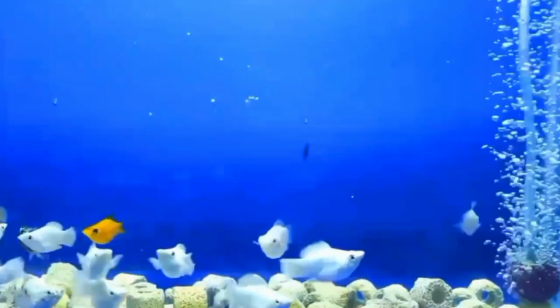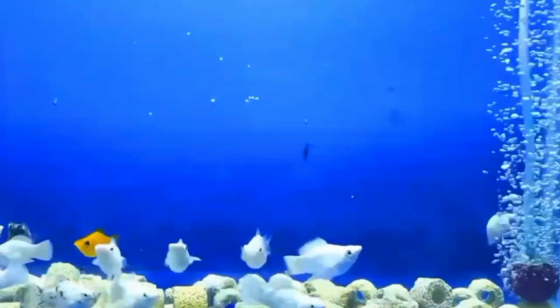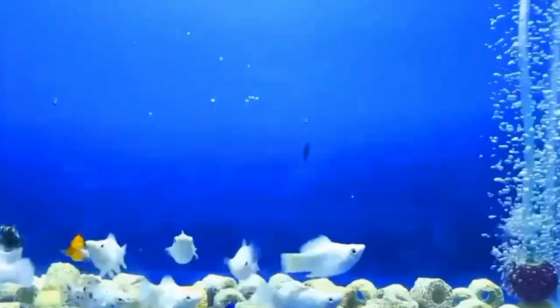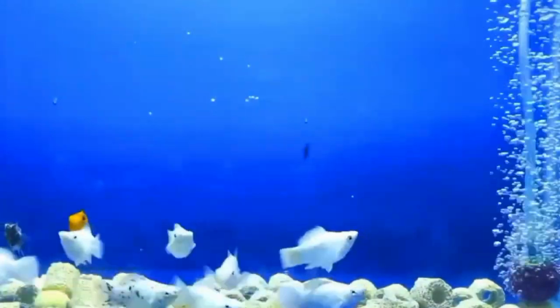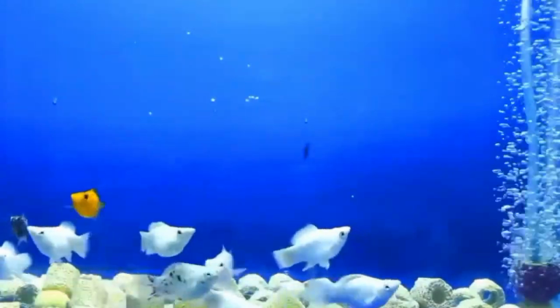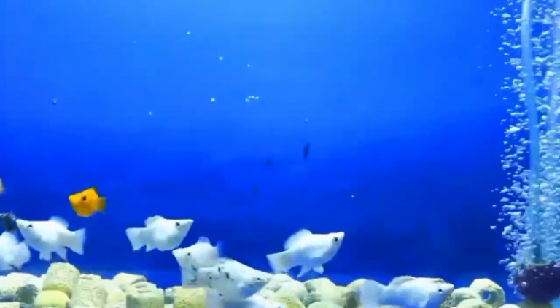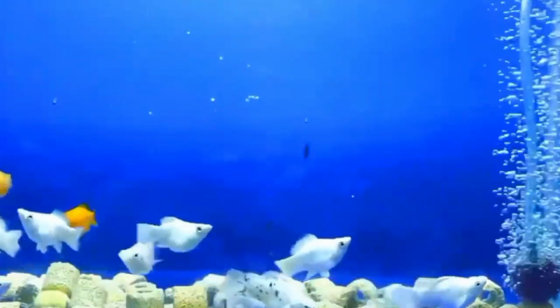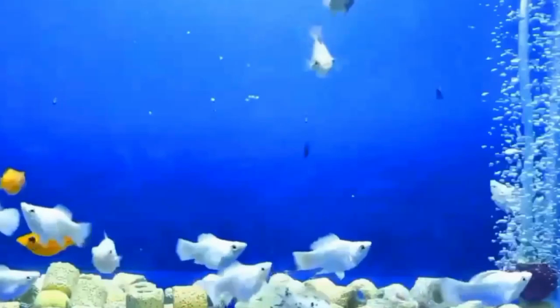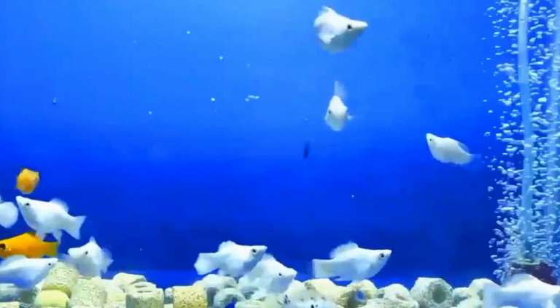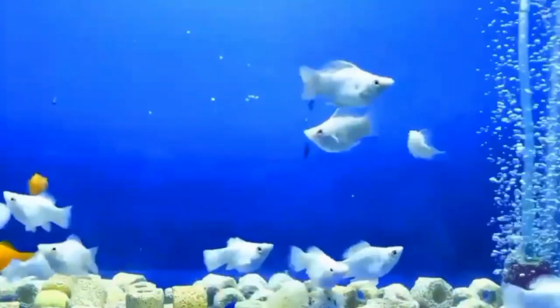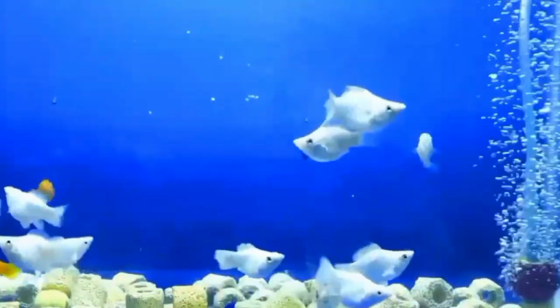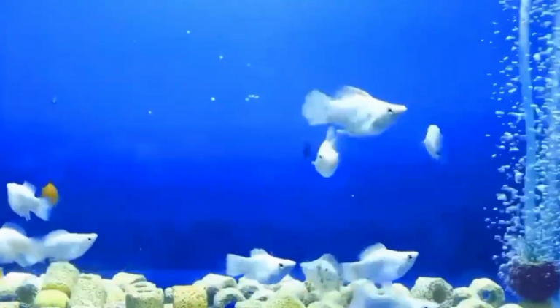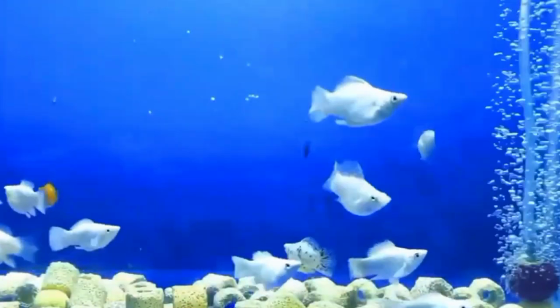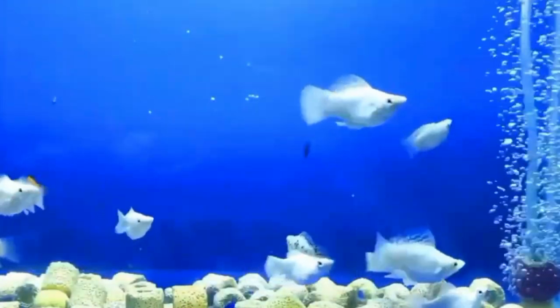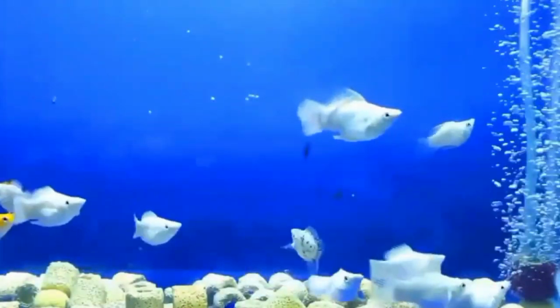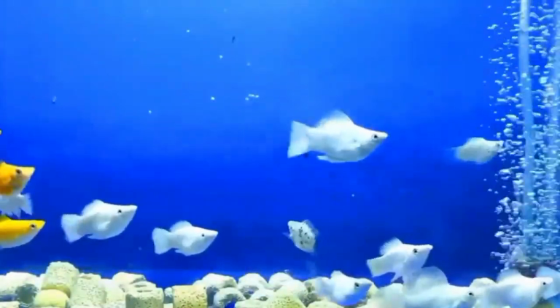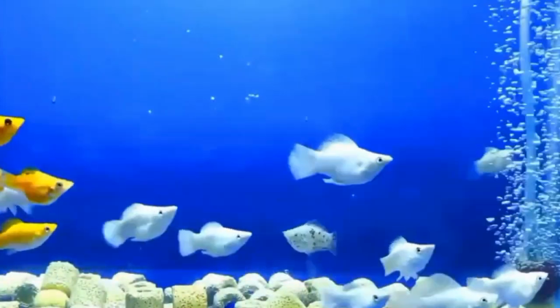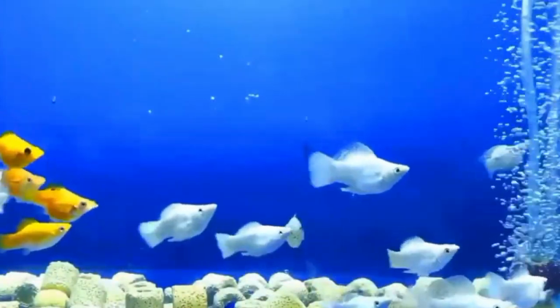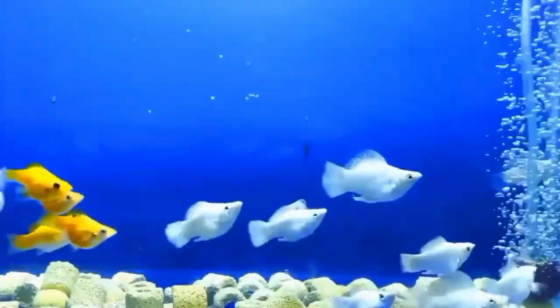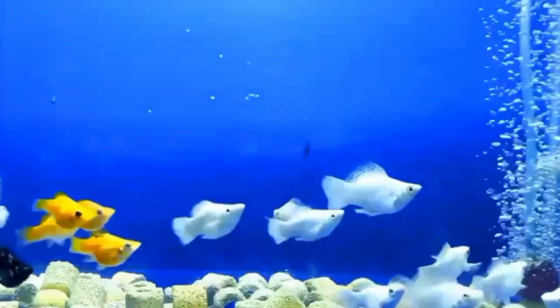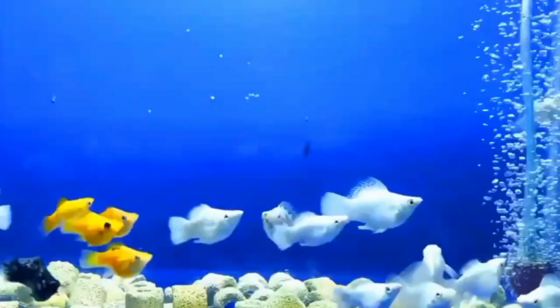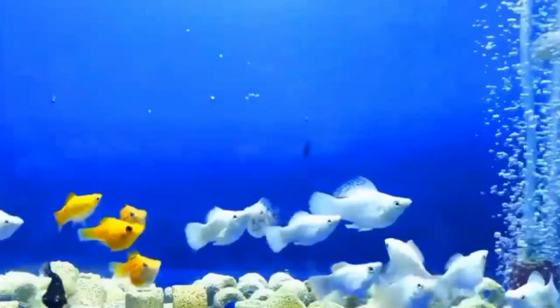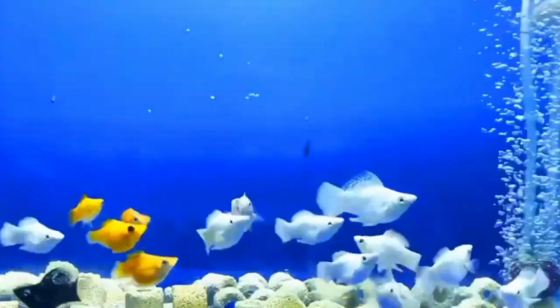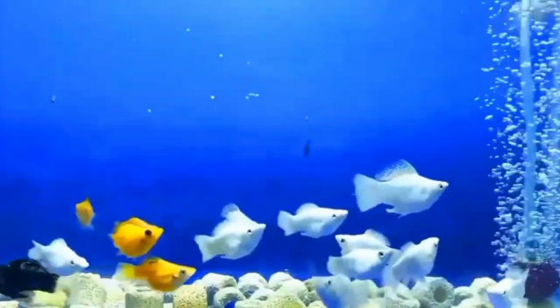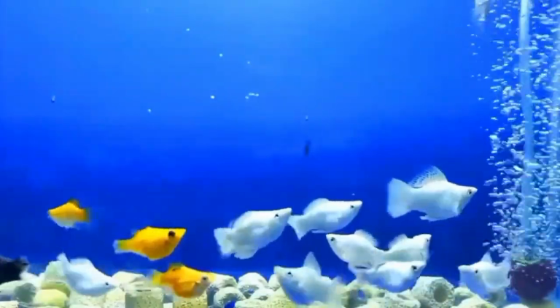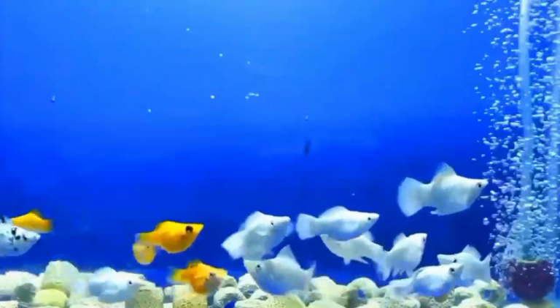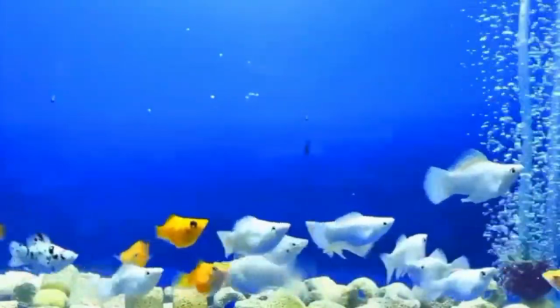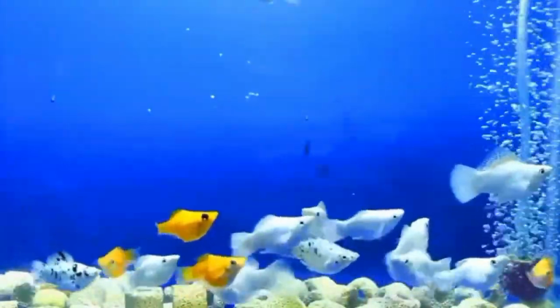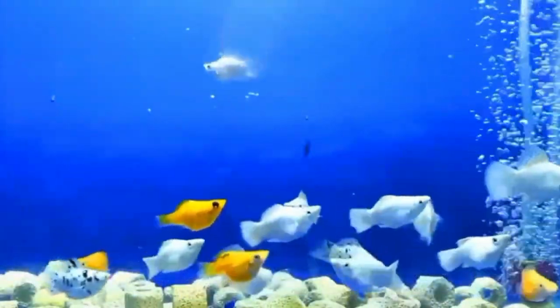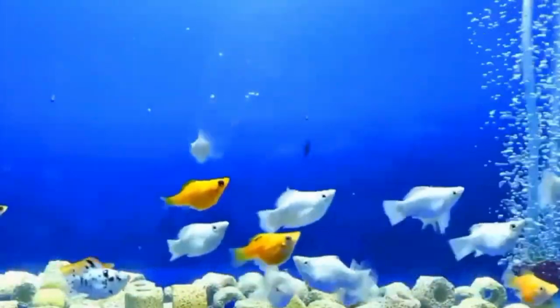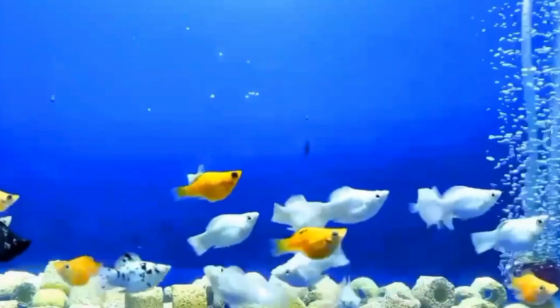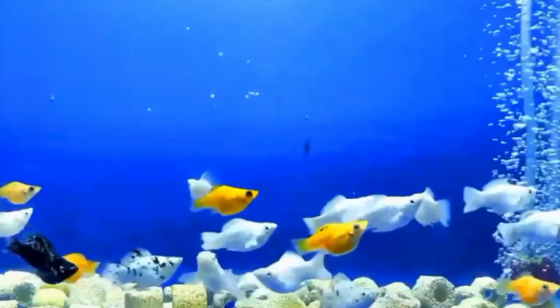Number three is coloration. In some cases, males and female balloon mollies may exhibit slight differences in coloration. Male balloon mollies may have brighter and more vibrant colors compared to the females, especially during the breeding season when they are trying to attract a mate.